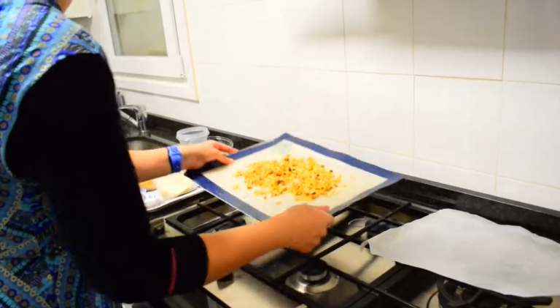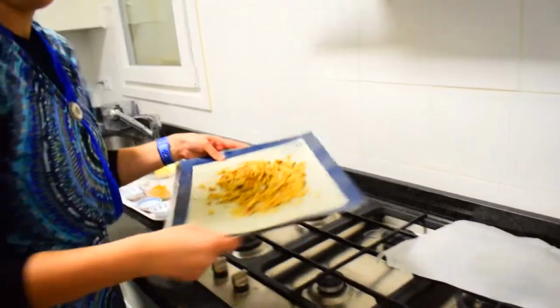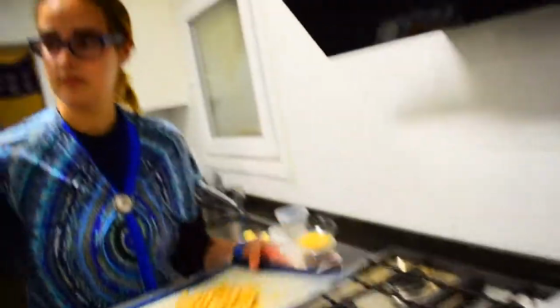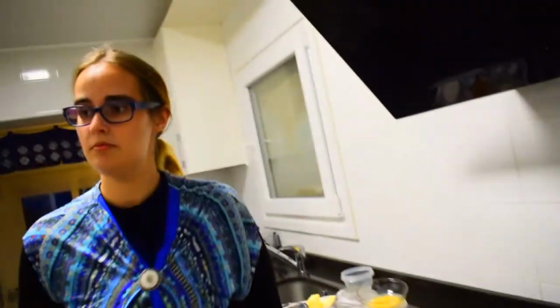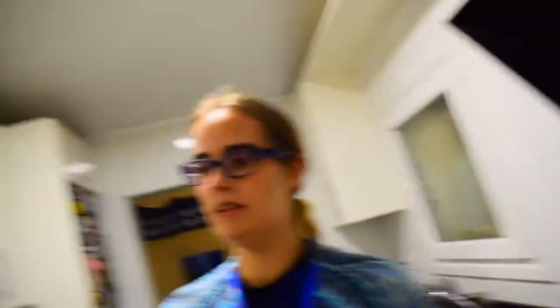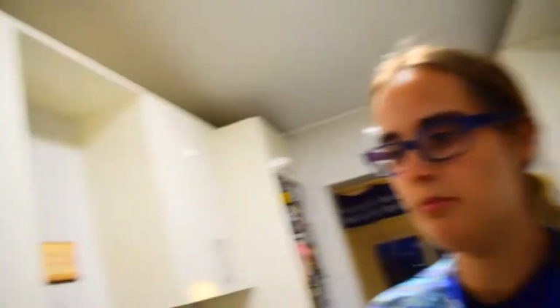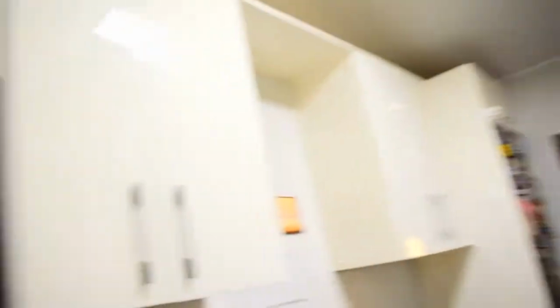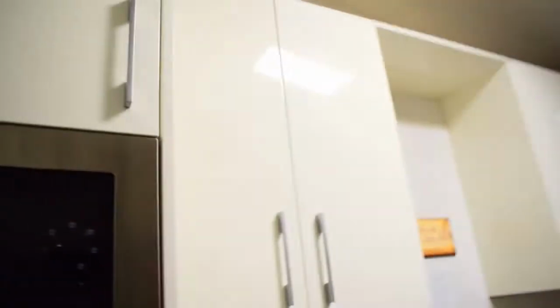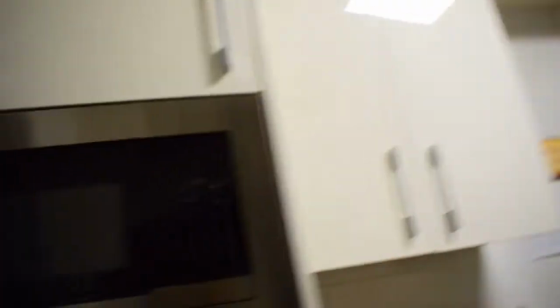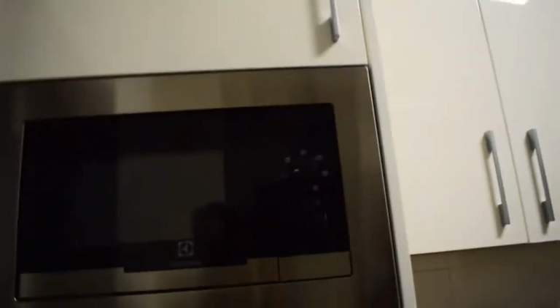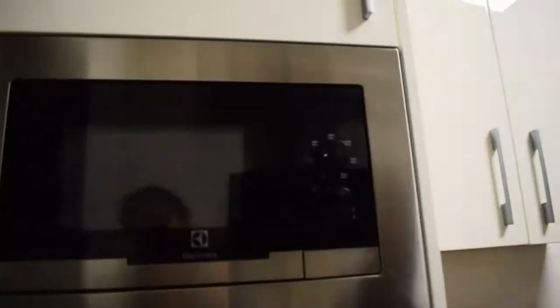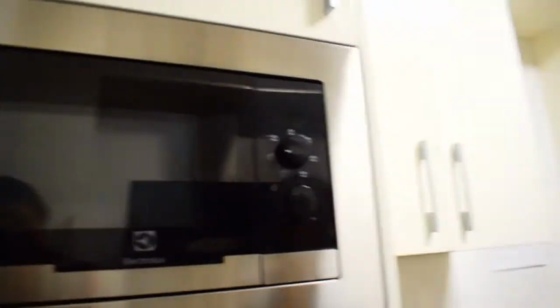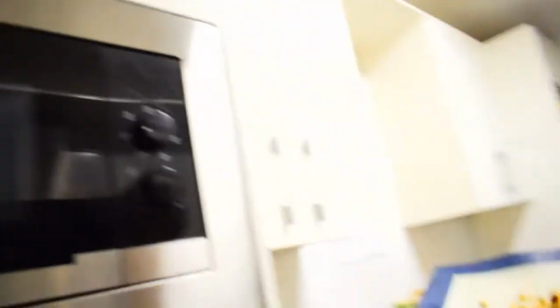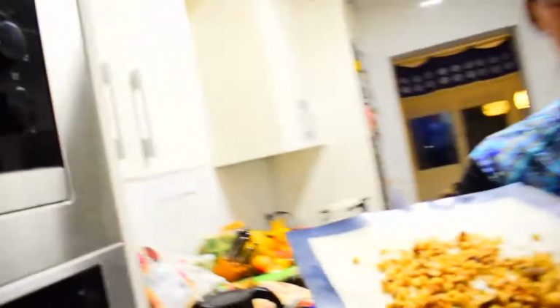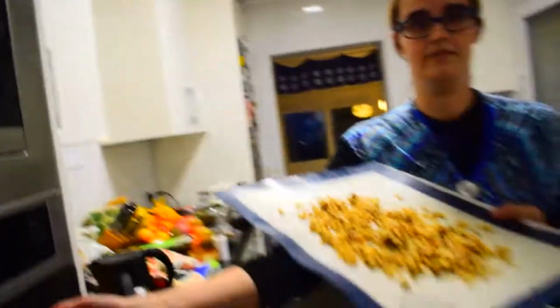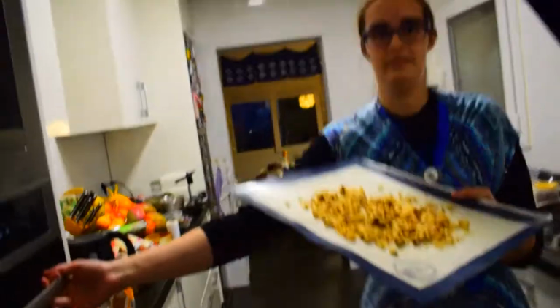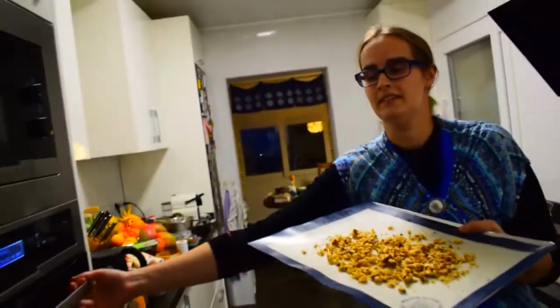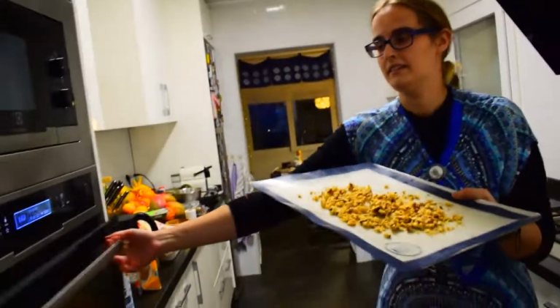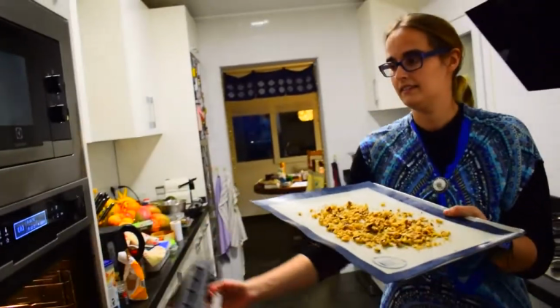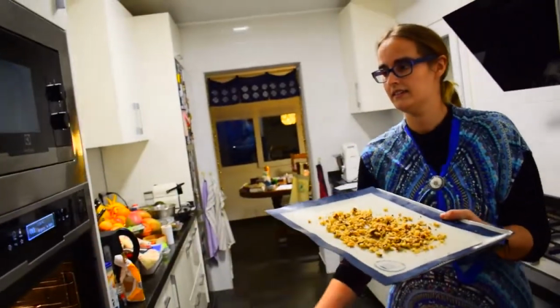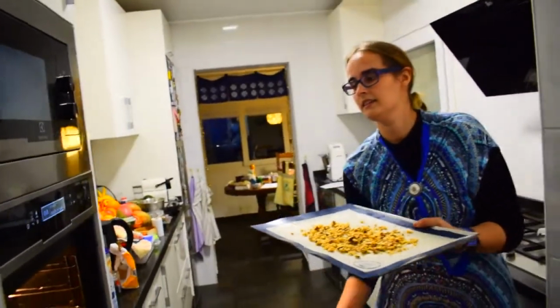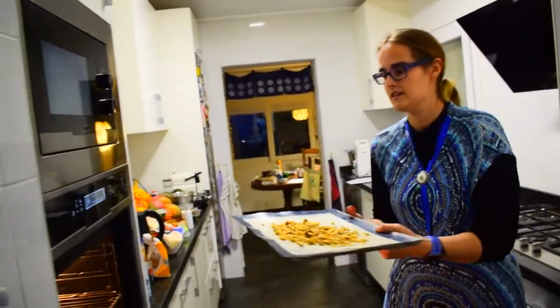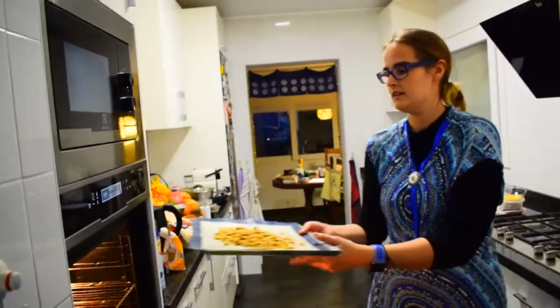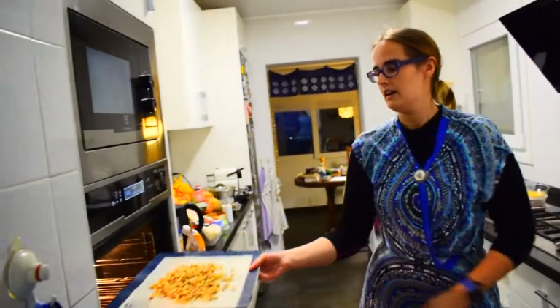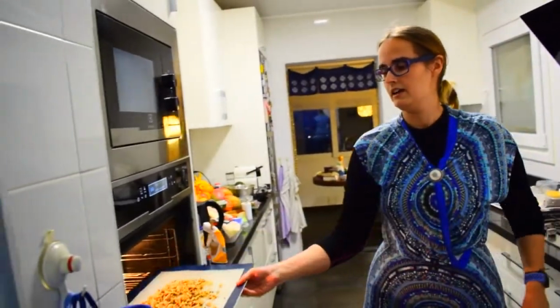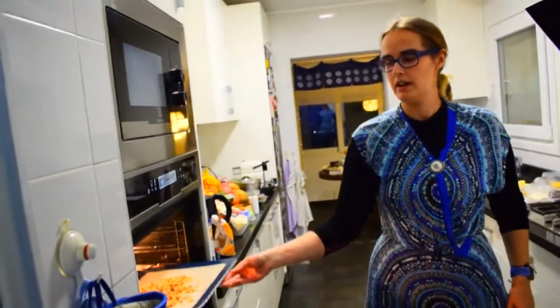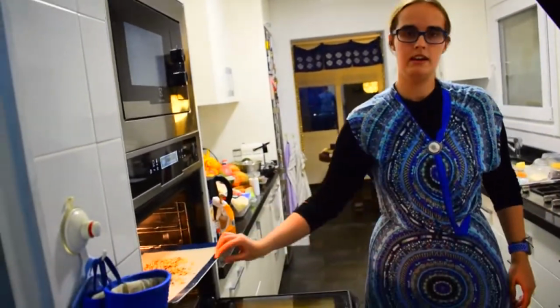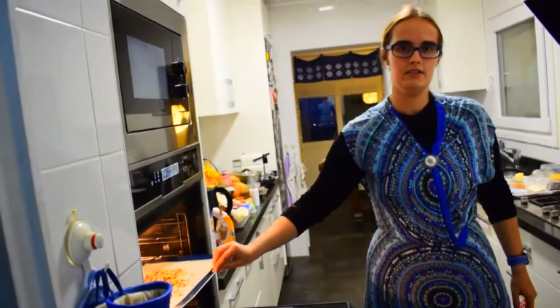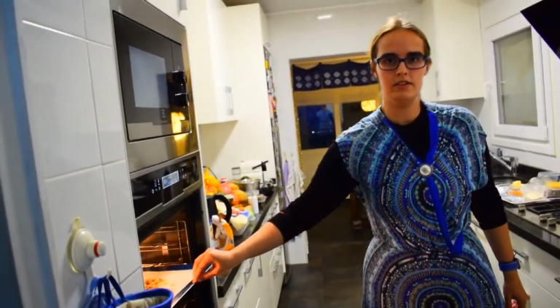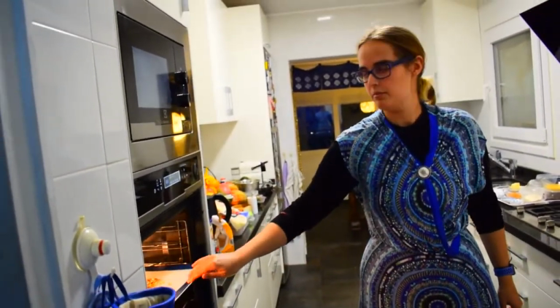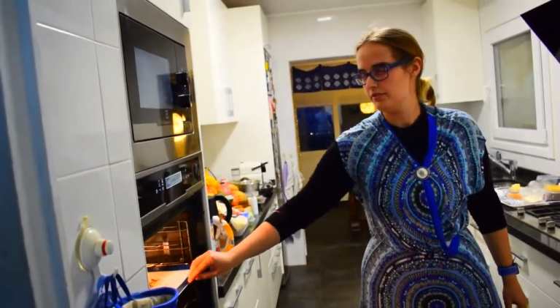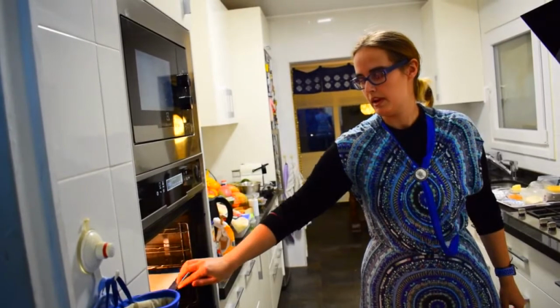Next, you put it in the preheated oven at 180 degrees. And 180 is also the temperature for baking the cookies.